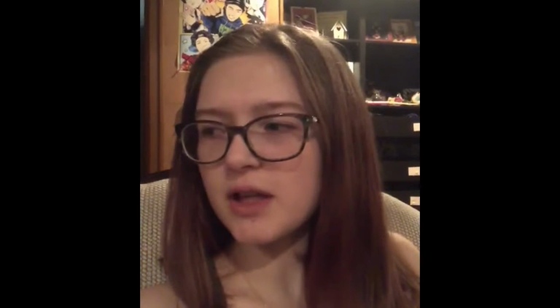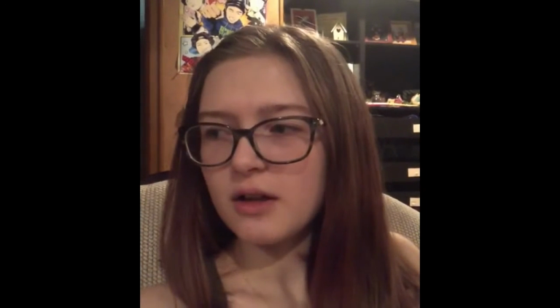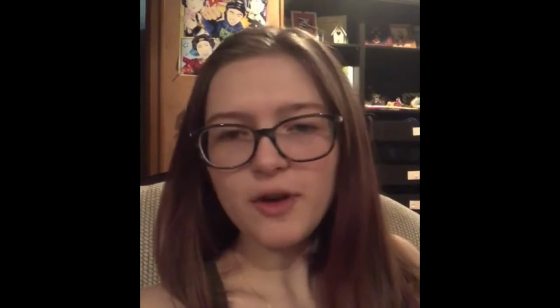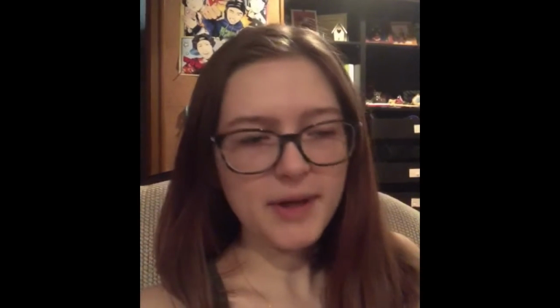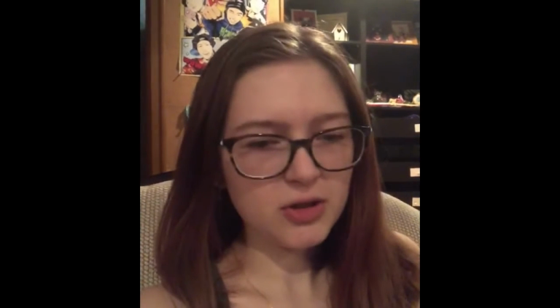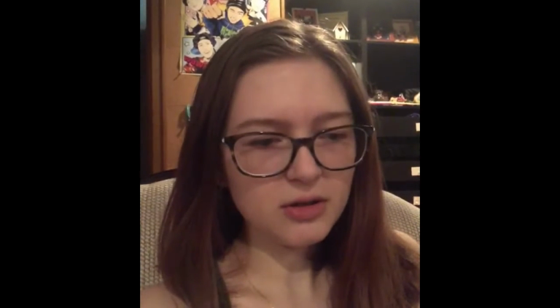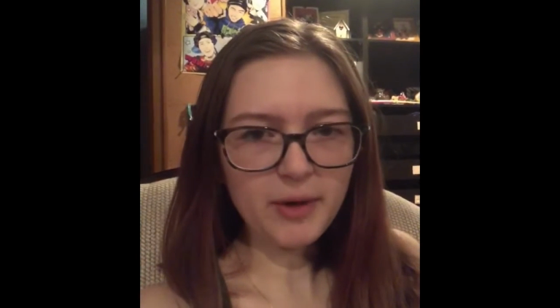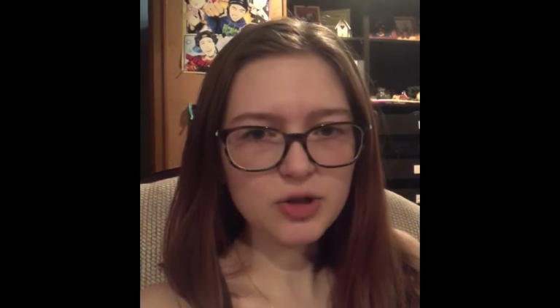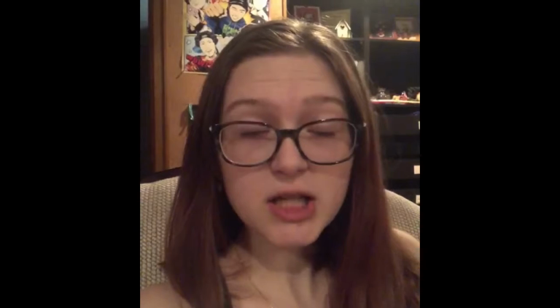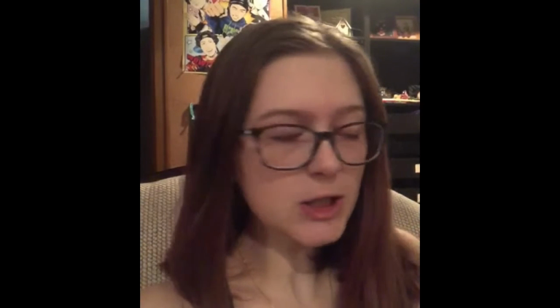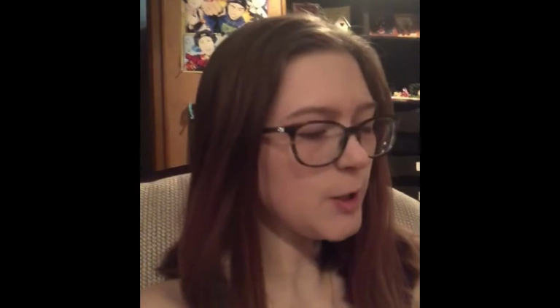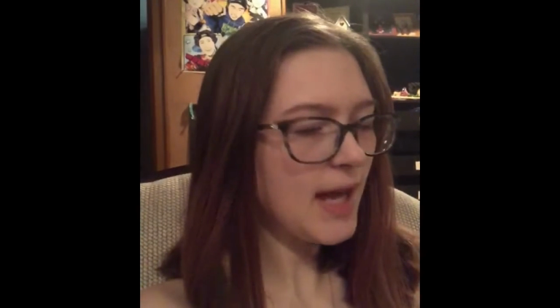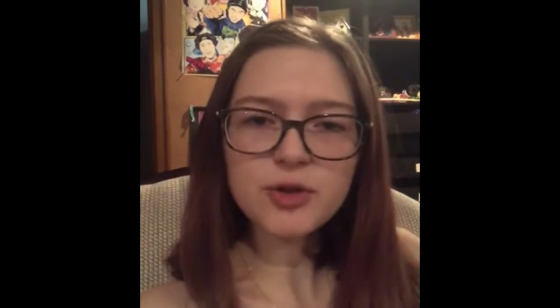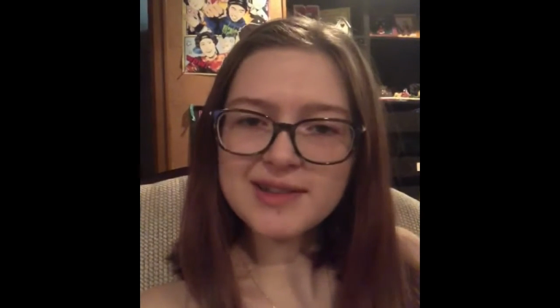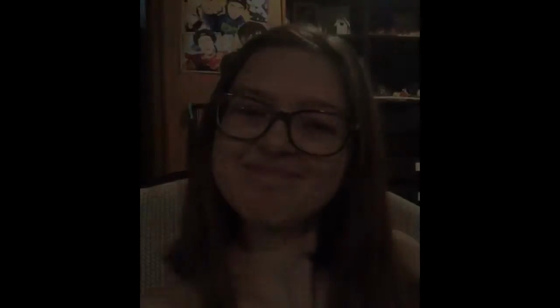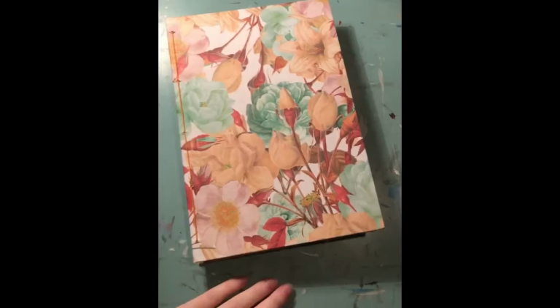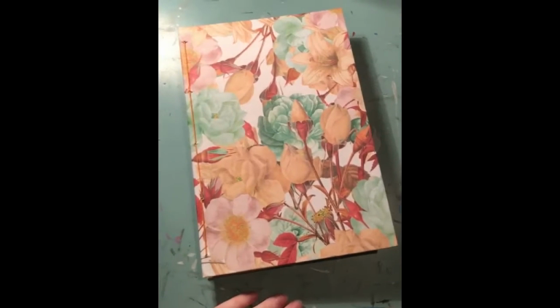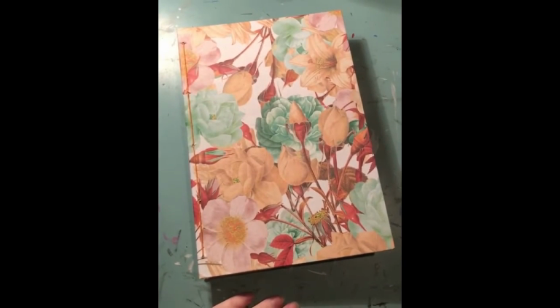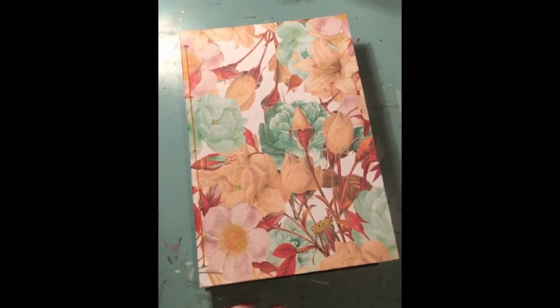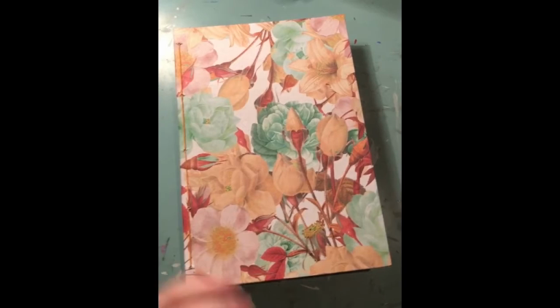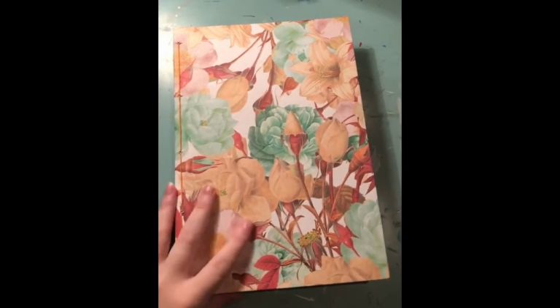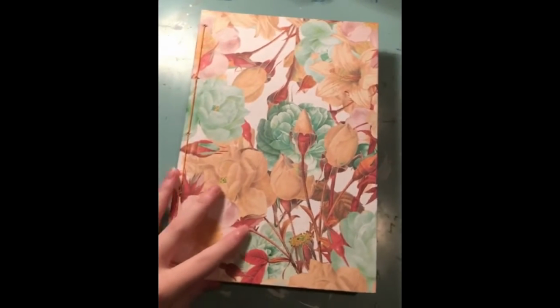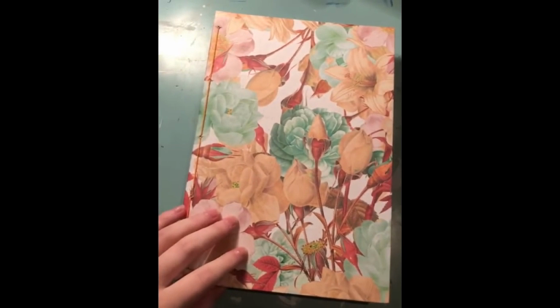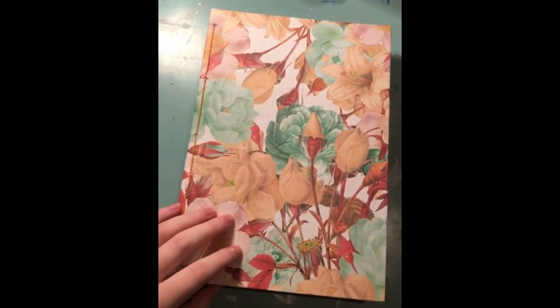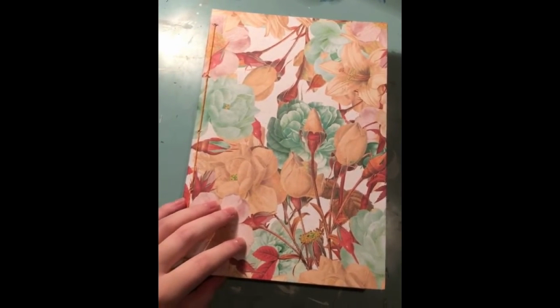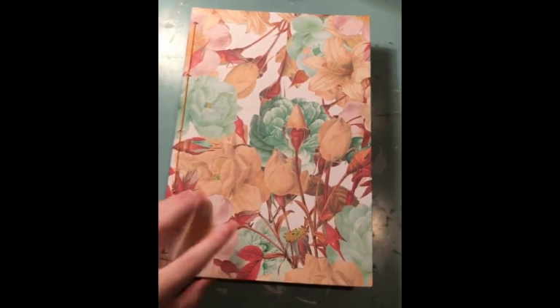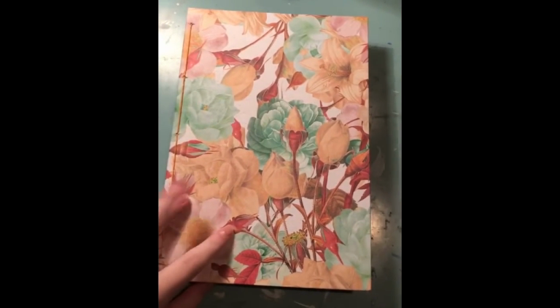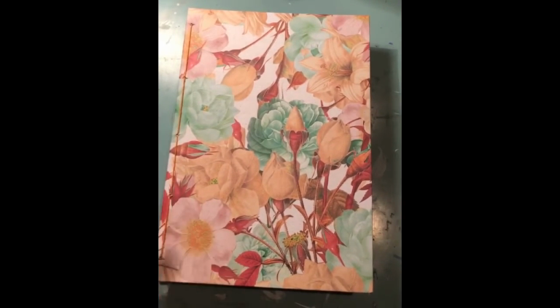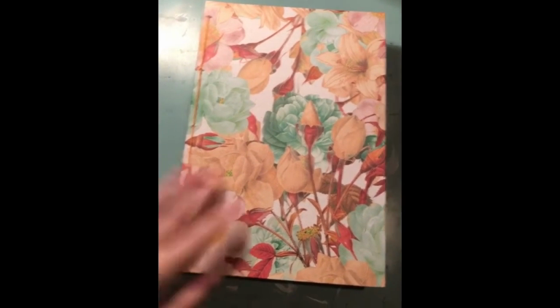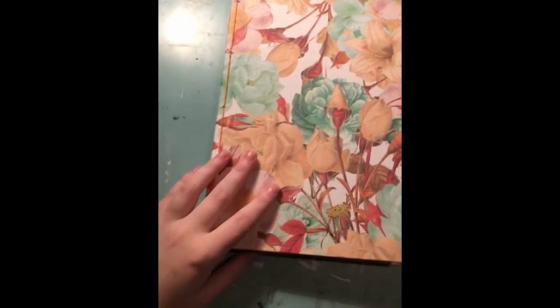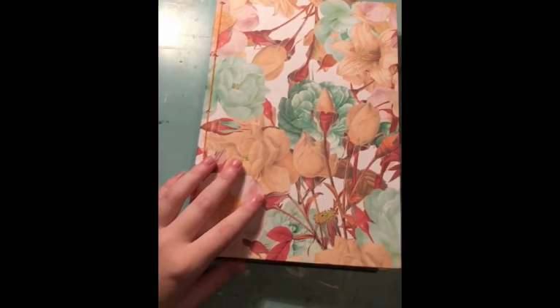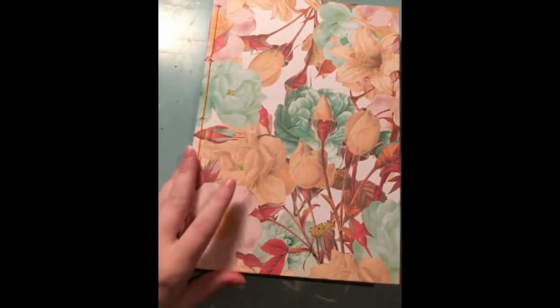This is gonna be kind of like a smash book, just for whatever I want — pictures, newspaper cutouts, etc. So yeah, I'll show you what it looks like. This is the finished journal that I made in like two hours, I guess.